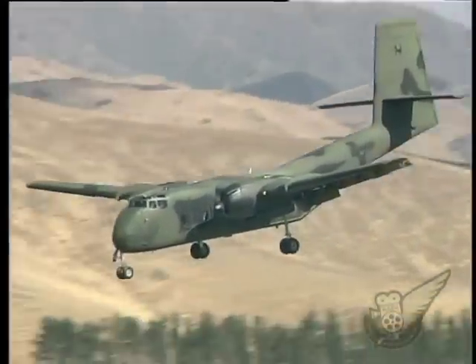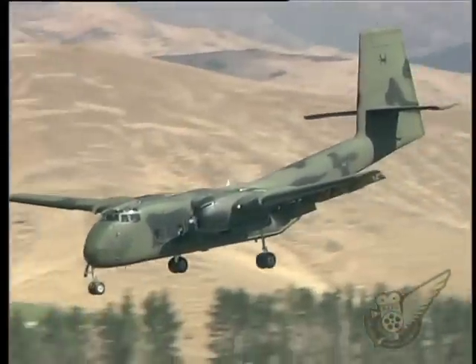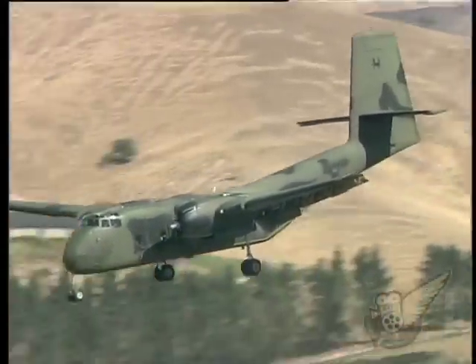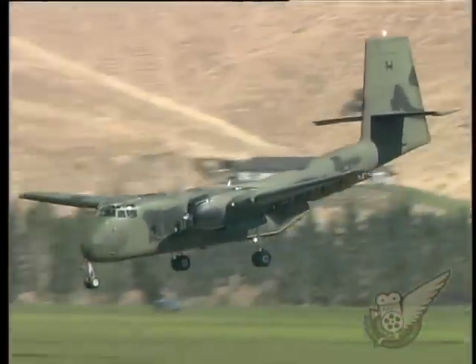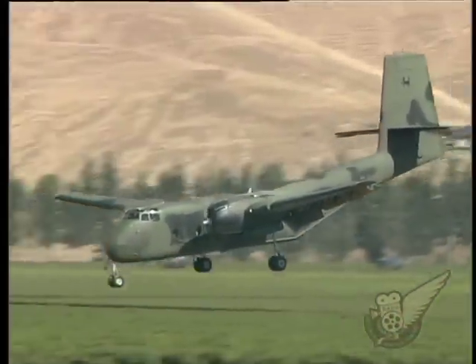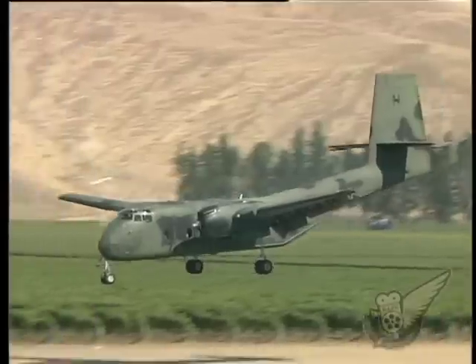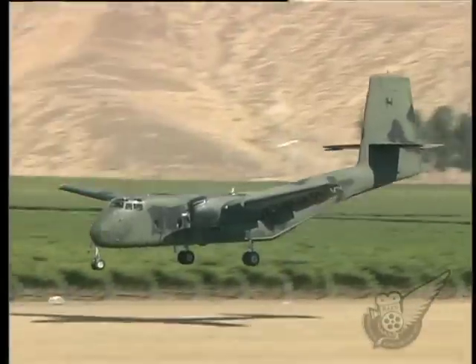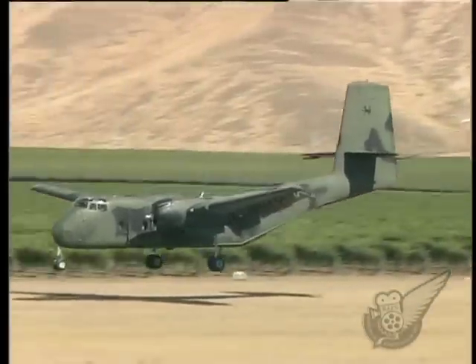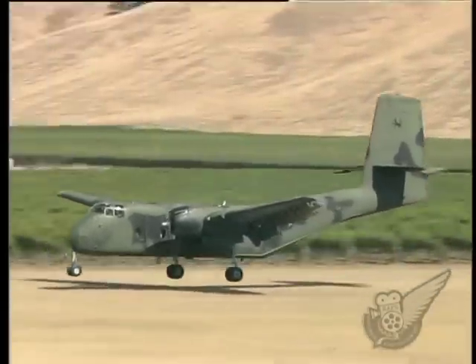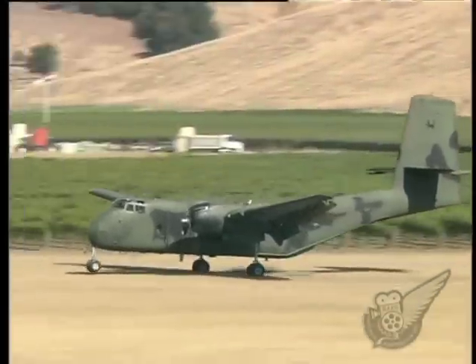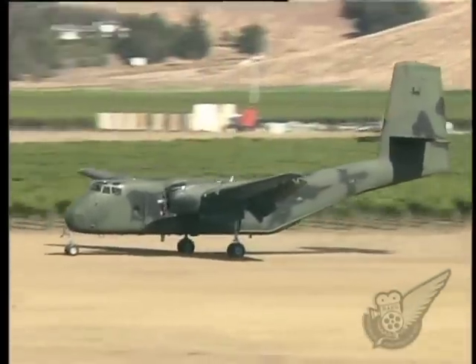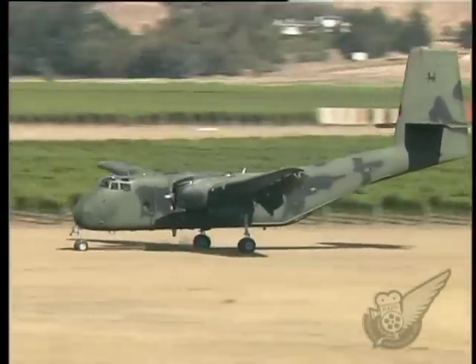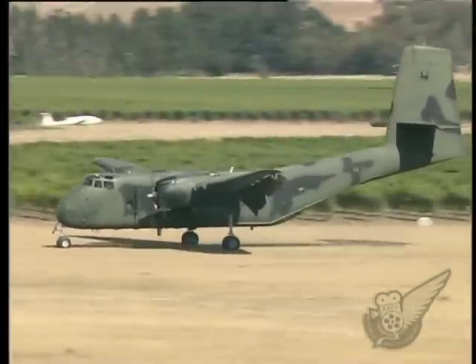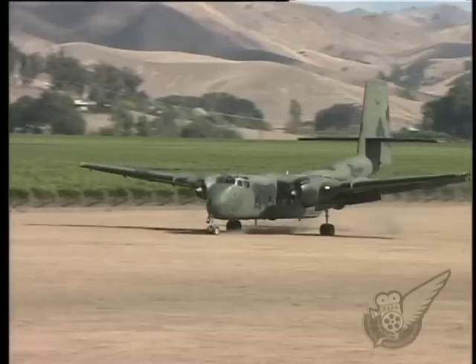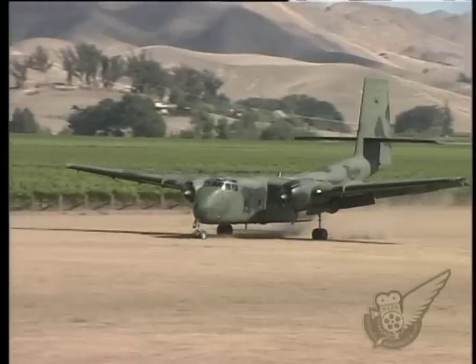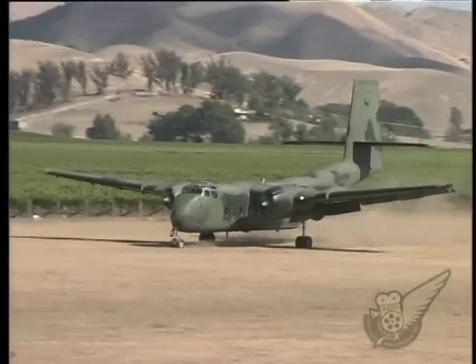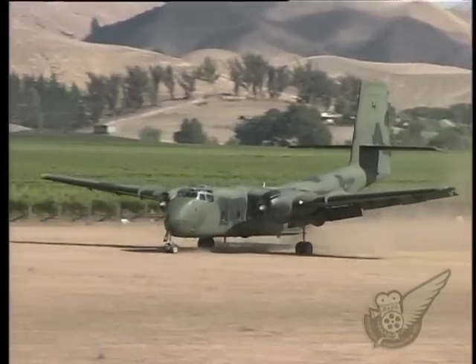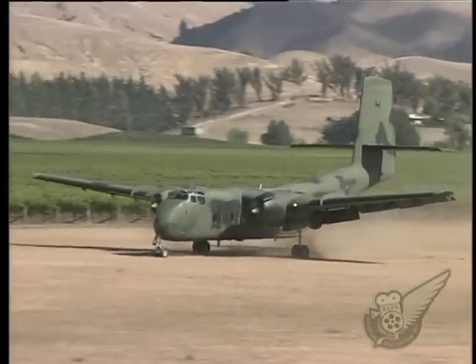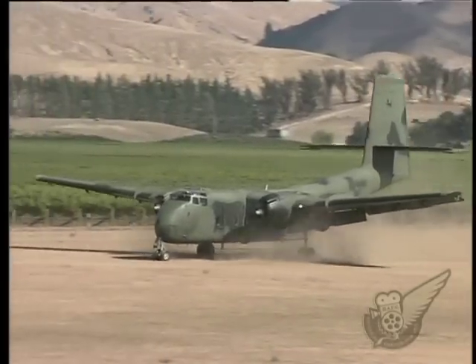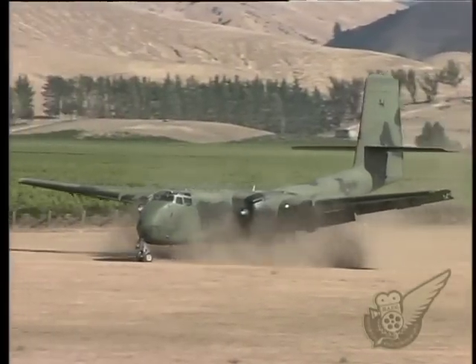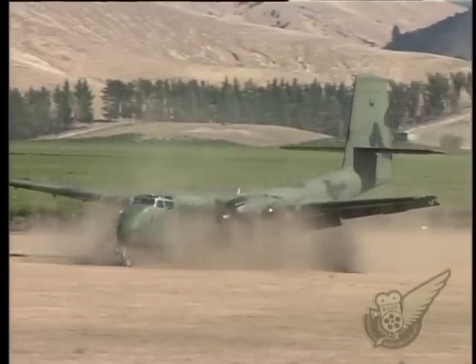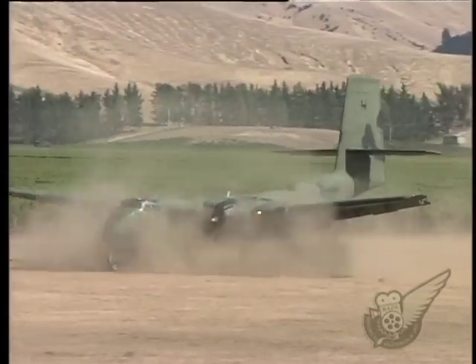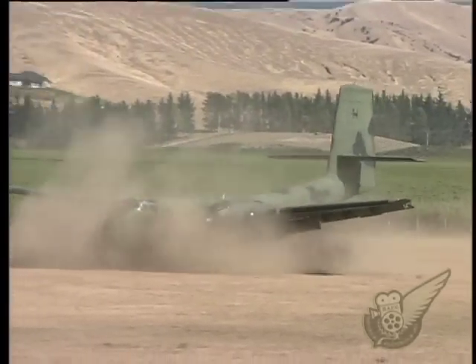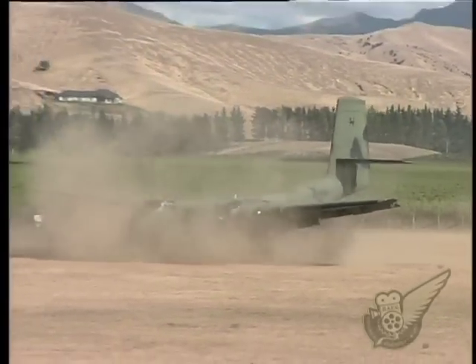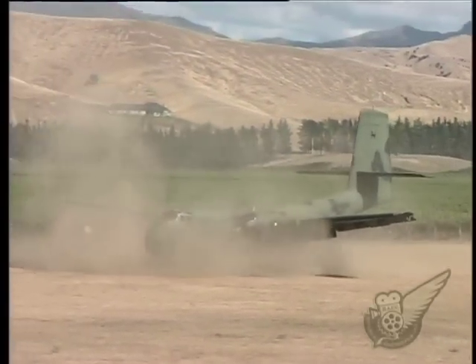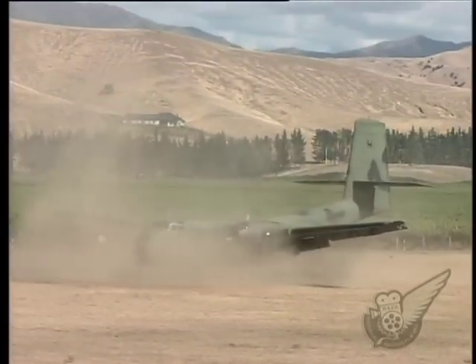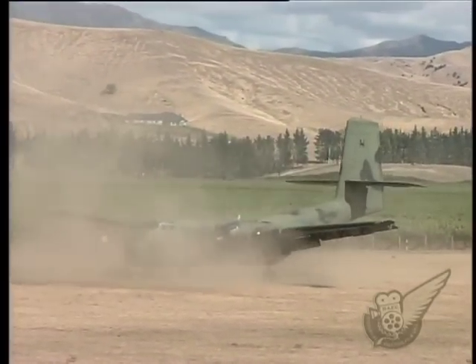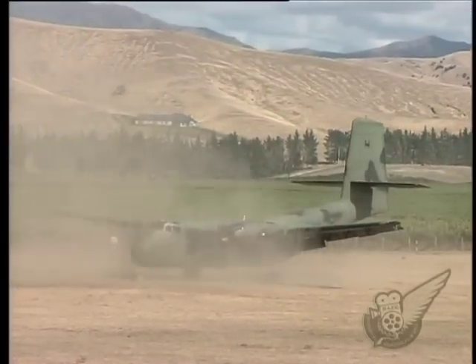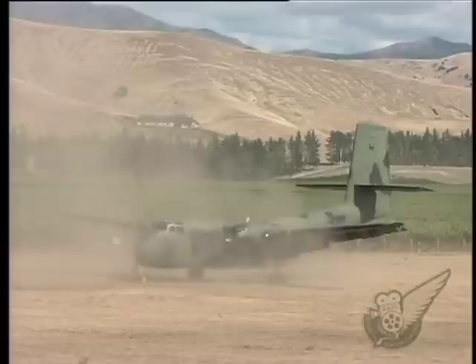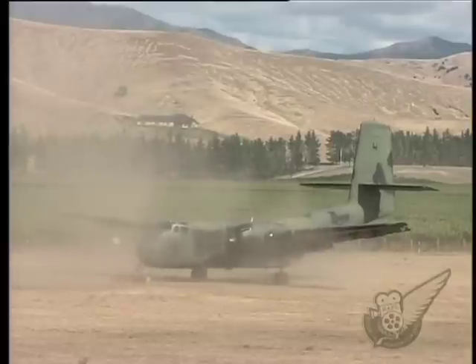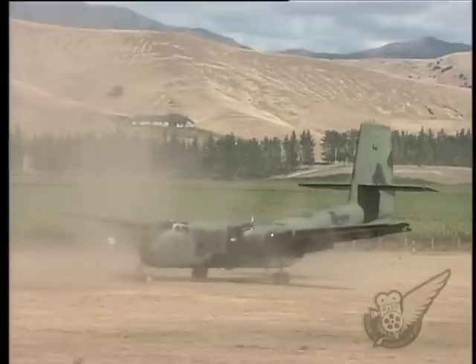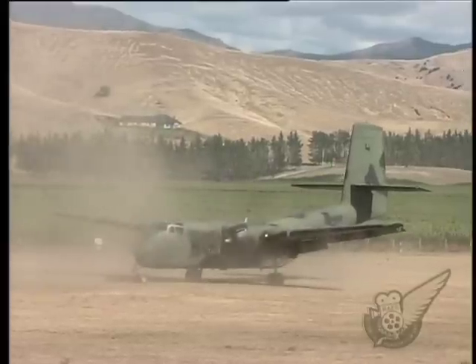By 1961, some of the 159 examples of the type operated by the U.S. Army were flying transport and cargo missions in Vietnam, some five months before there were any significant number of U.S. helicopters in the region.